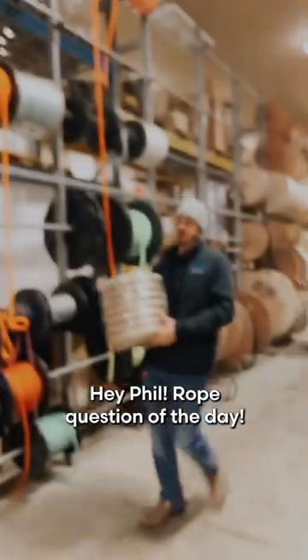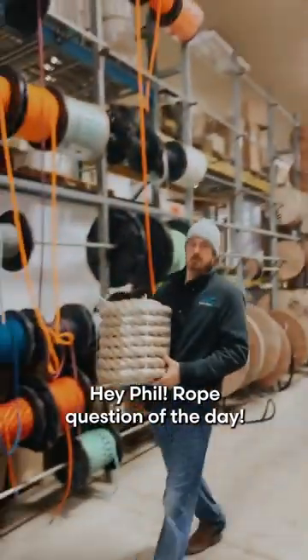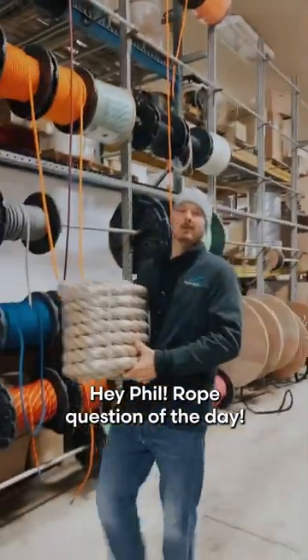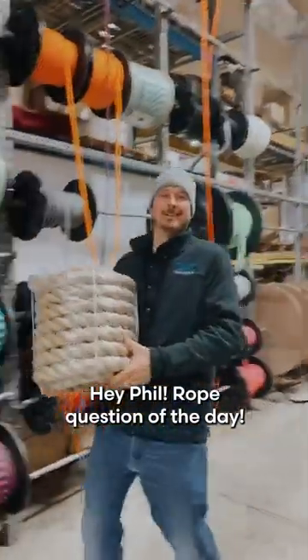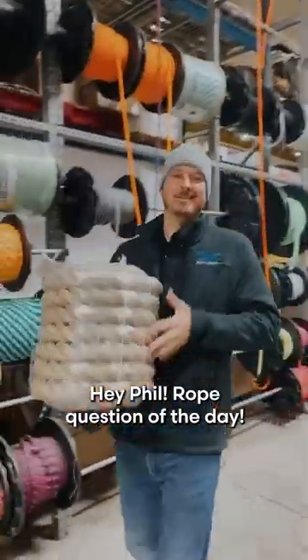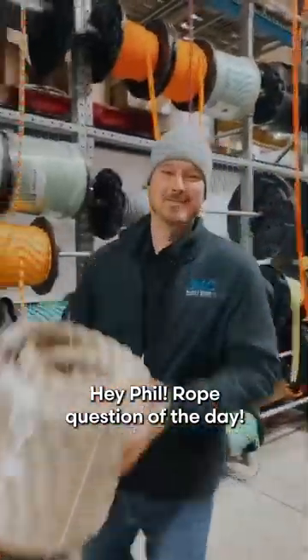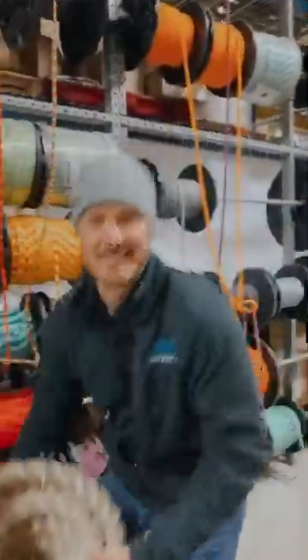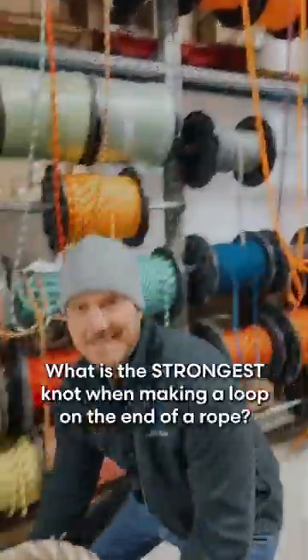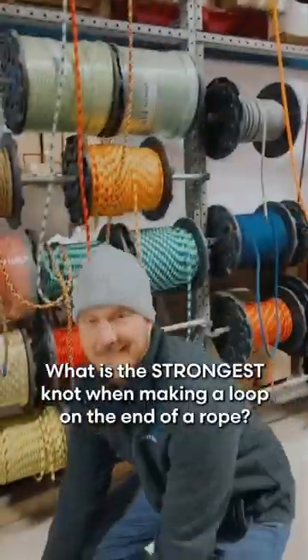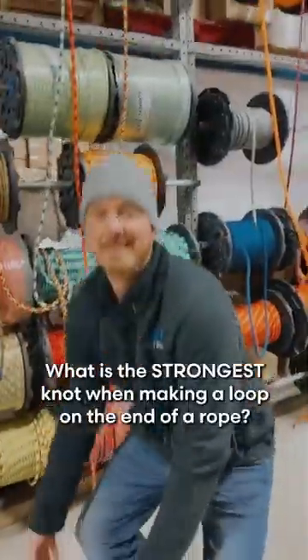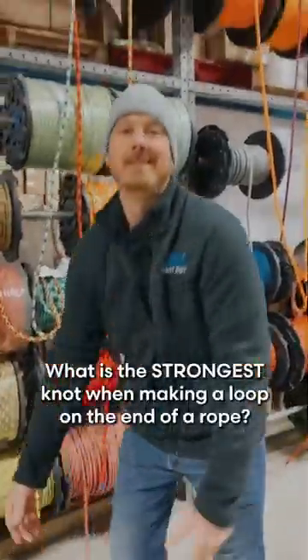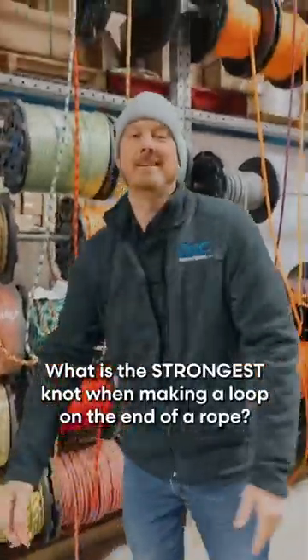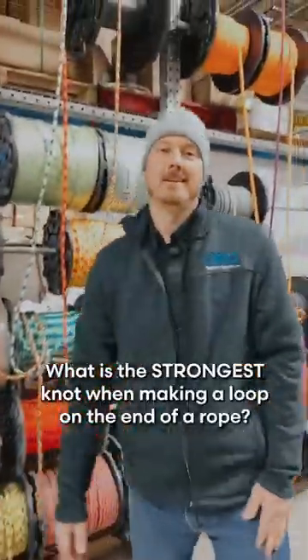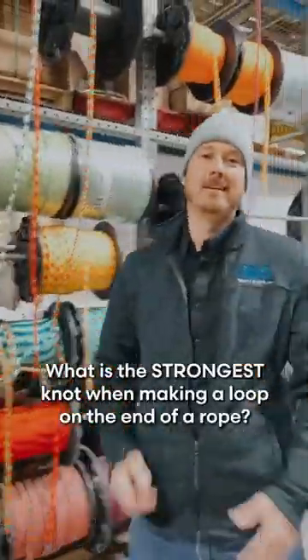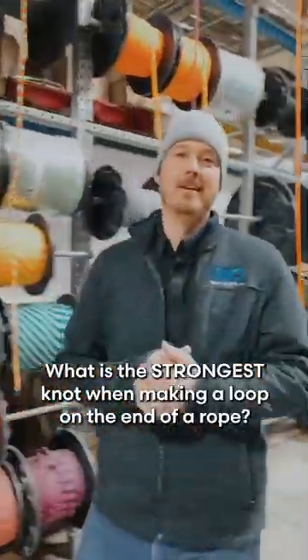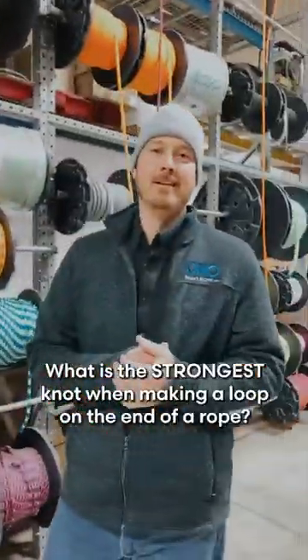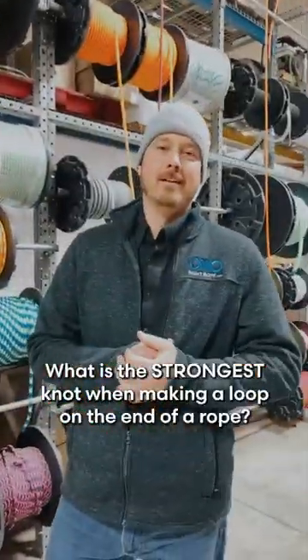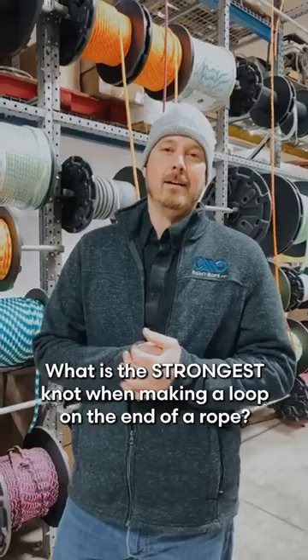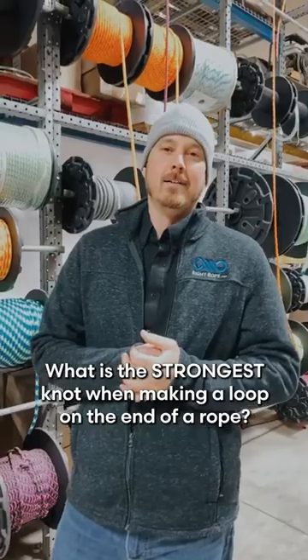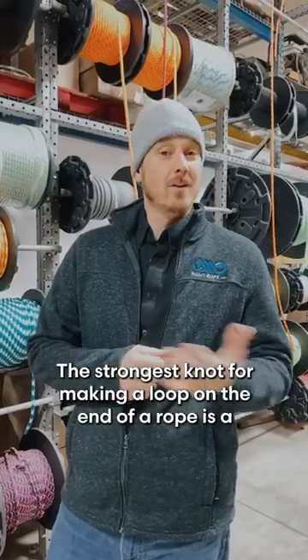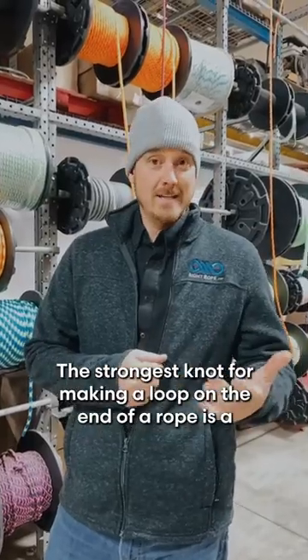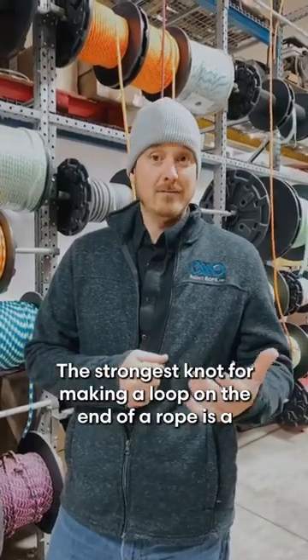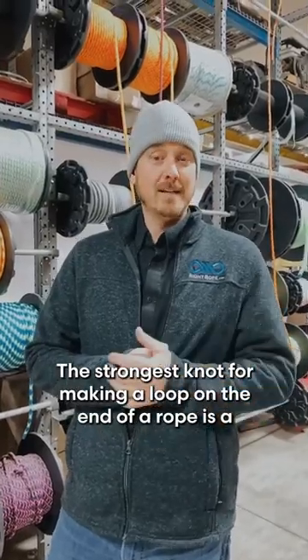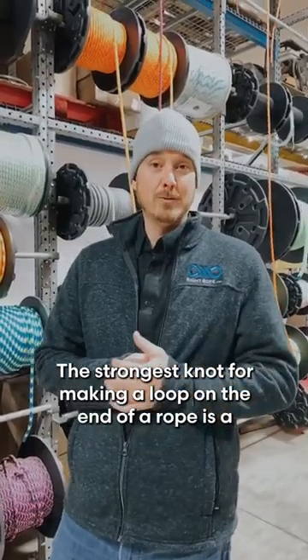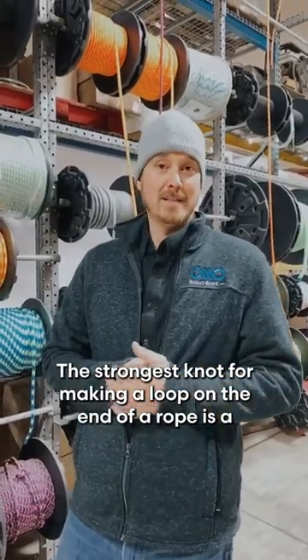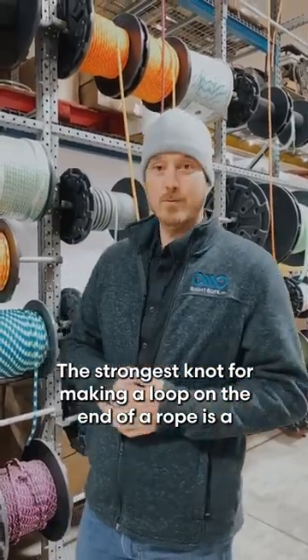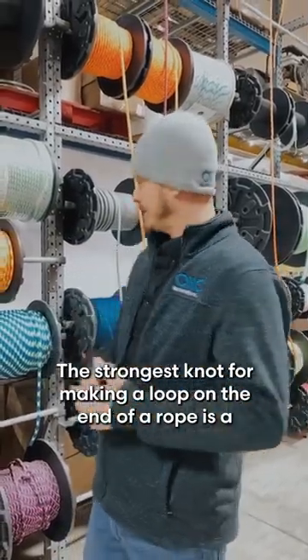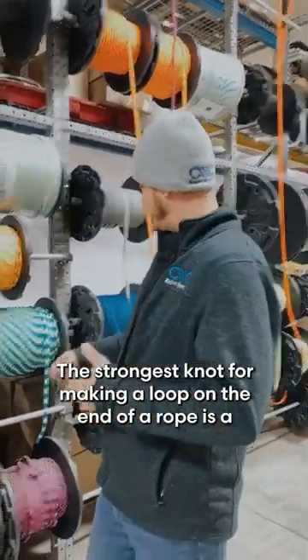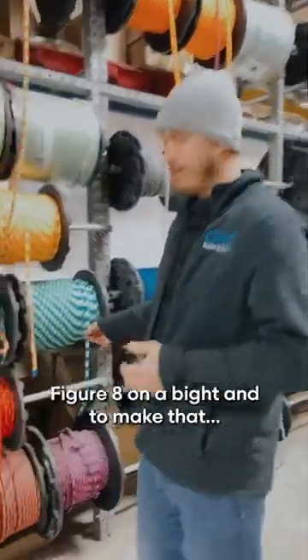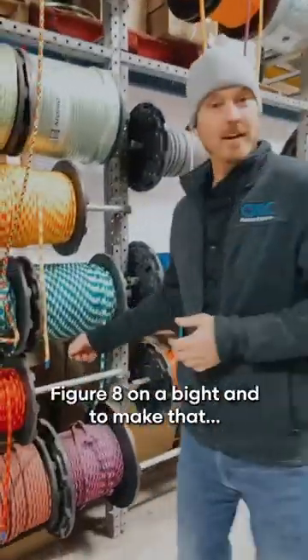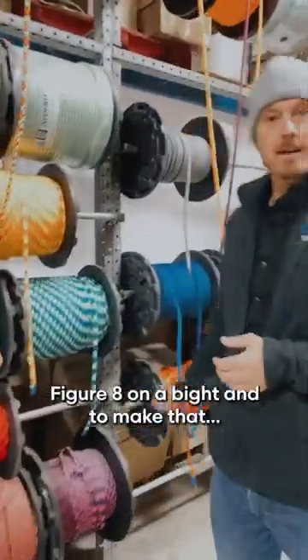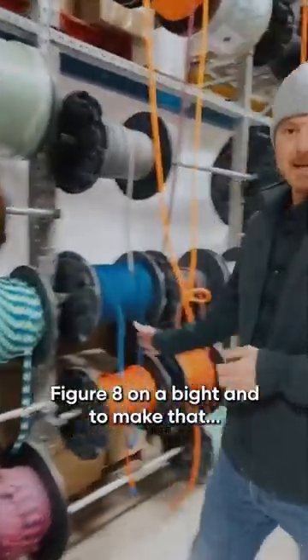Hey Phil, rope question of the day! What is the strongest knot when making a loop on the end of a rope? The strongest knot for making a loop on the end of a rope is a figure eight on a bight.